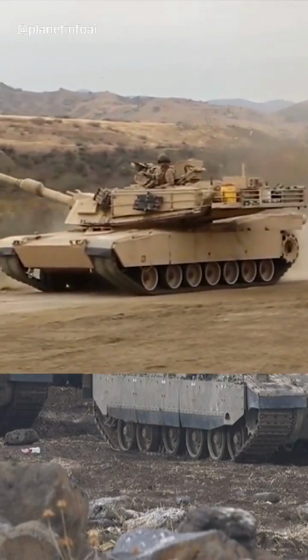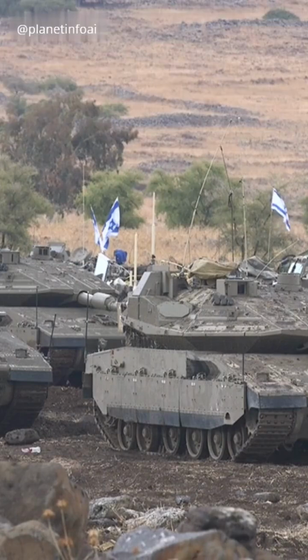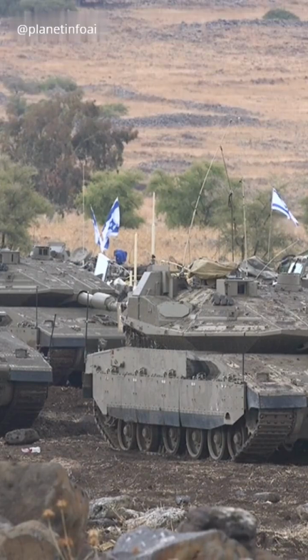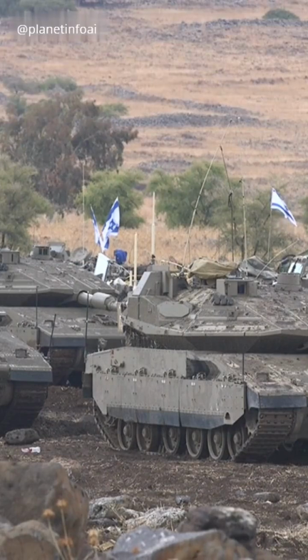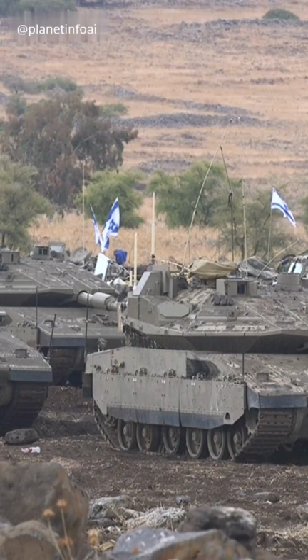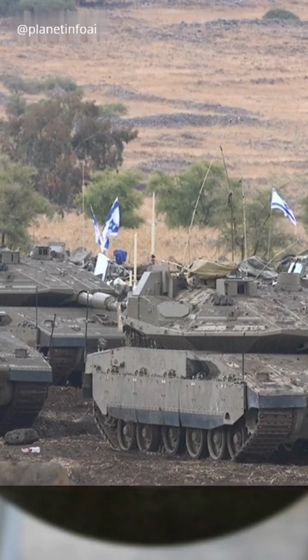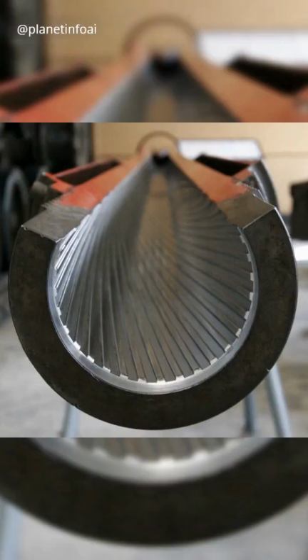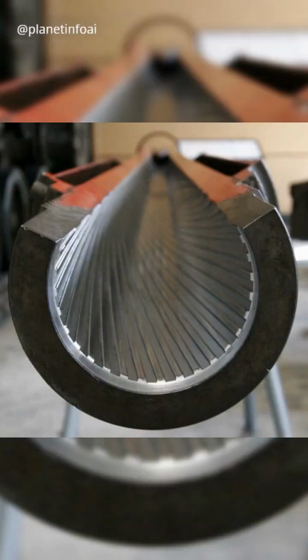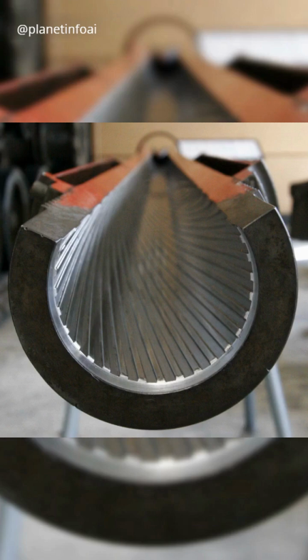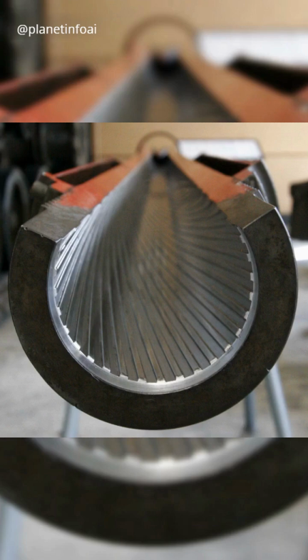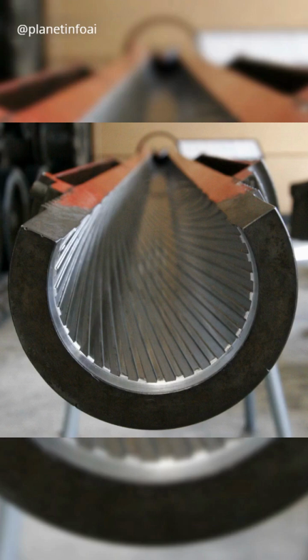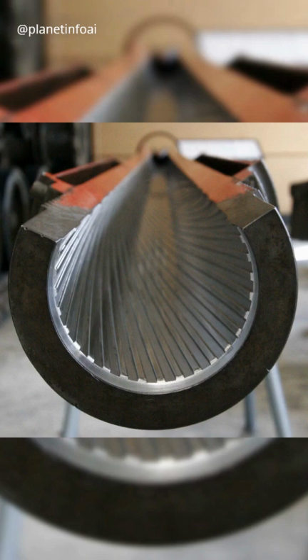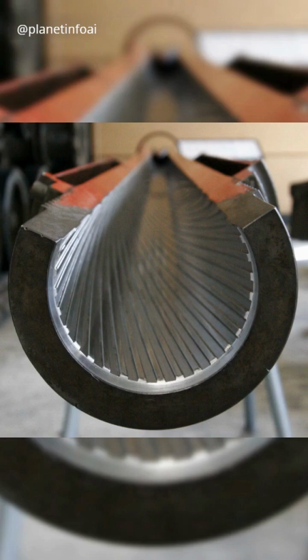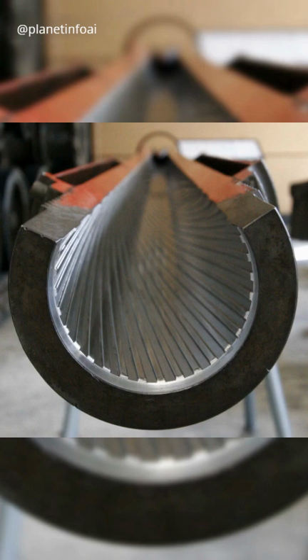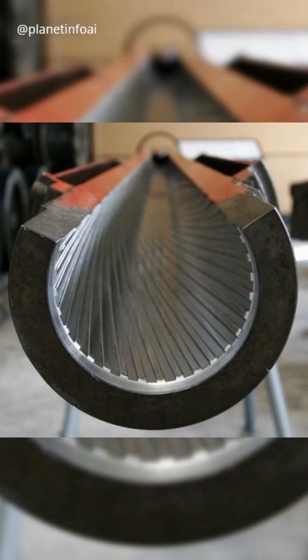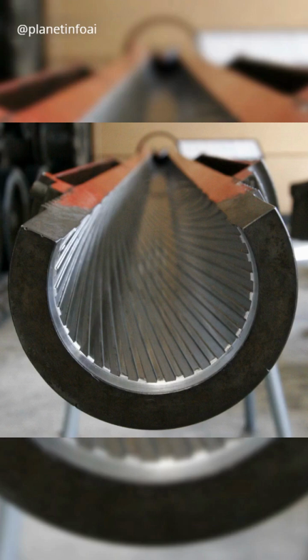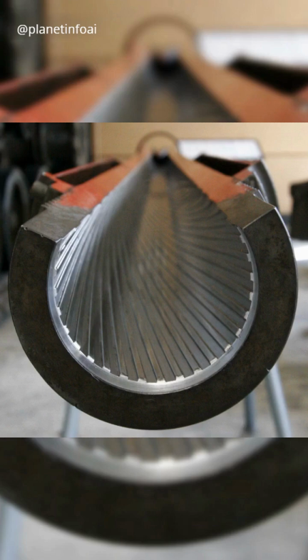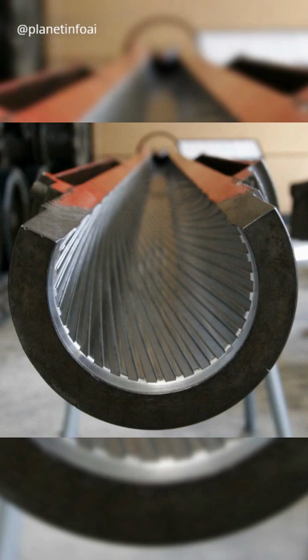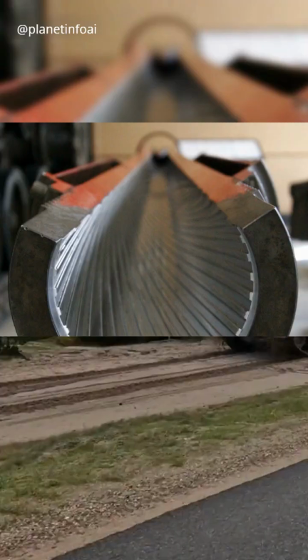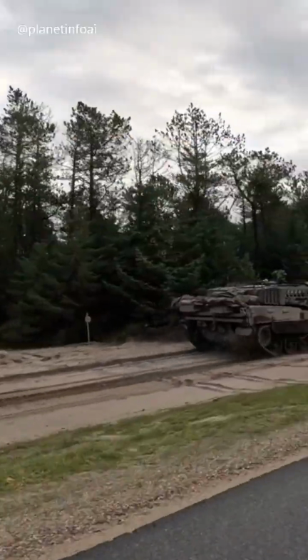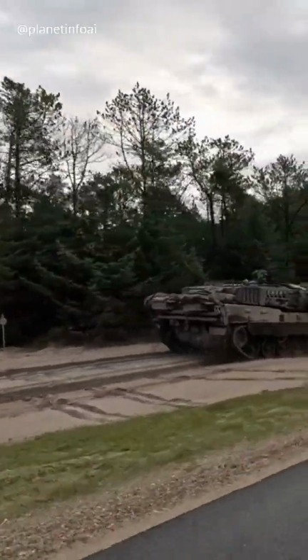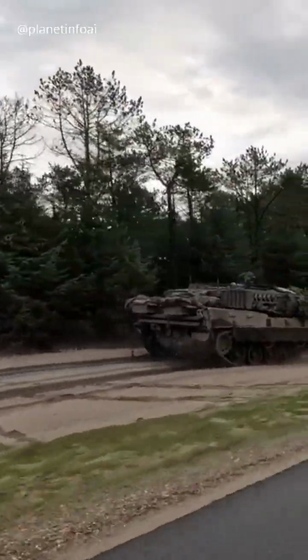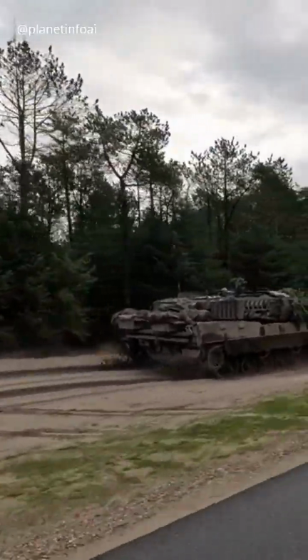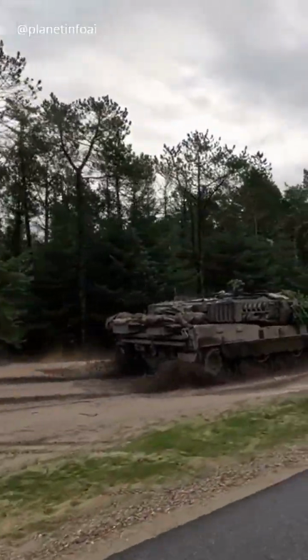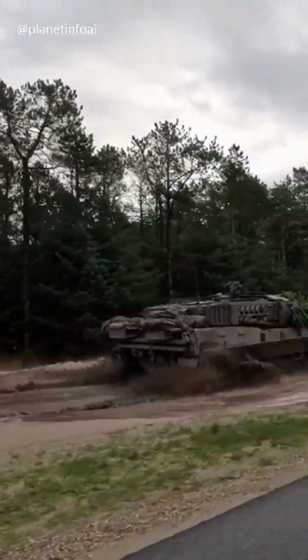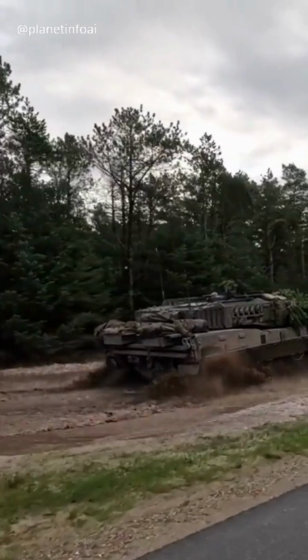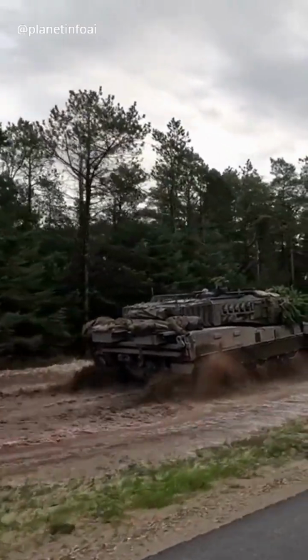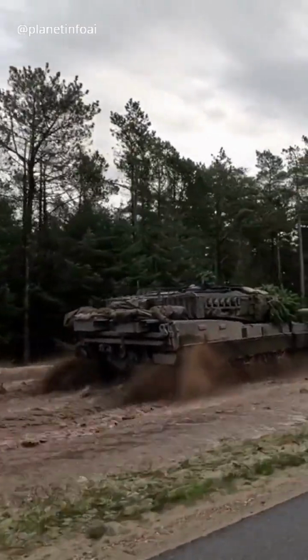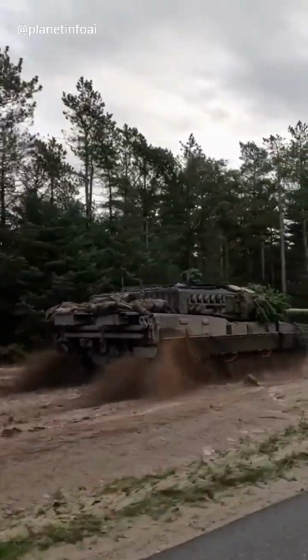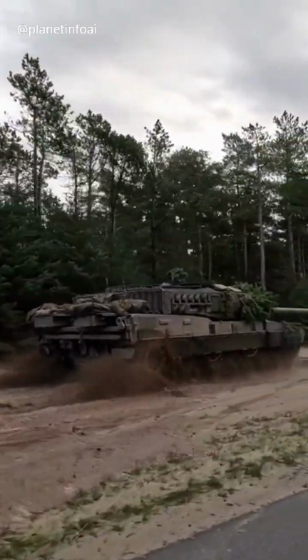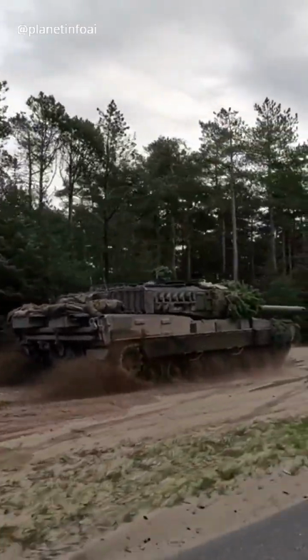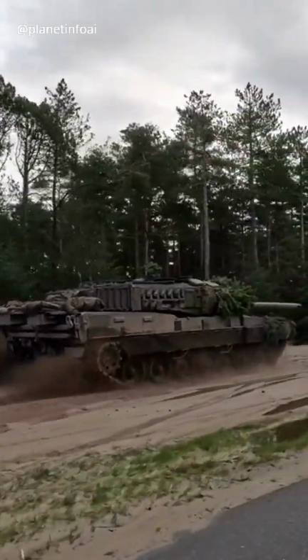But what about rifled barrels? These barrels have grooves spiraling inside, making the projectile spin as it travels down the barrel. This spin helps stabilize the projectile, improving accuracy — especially for older ammo types like solid shot.